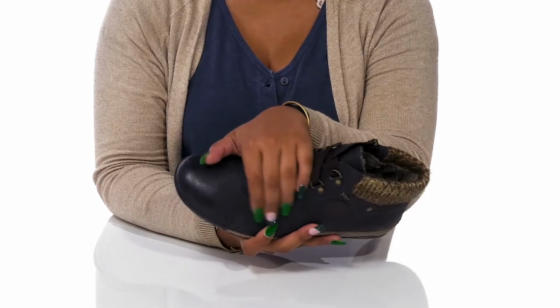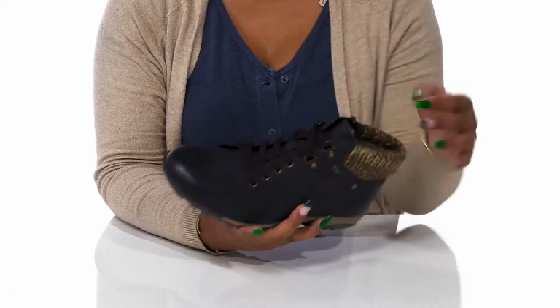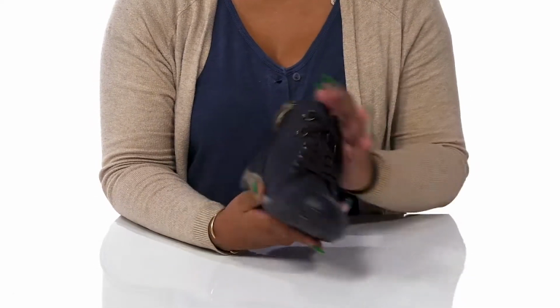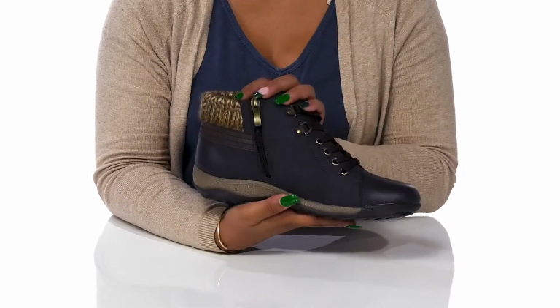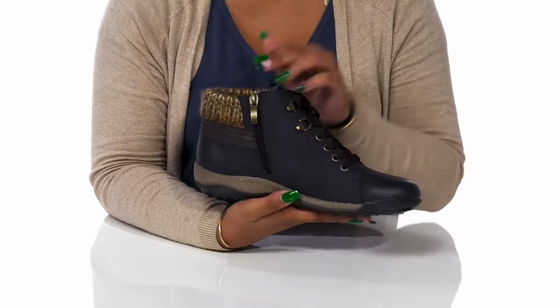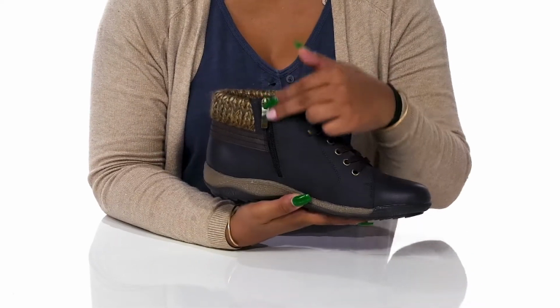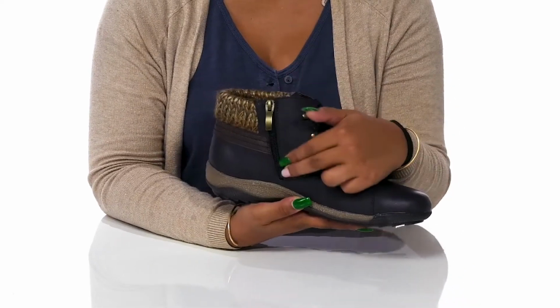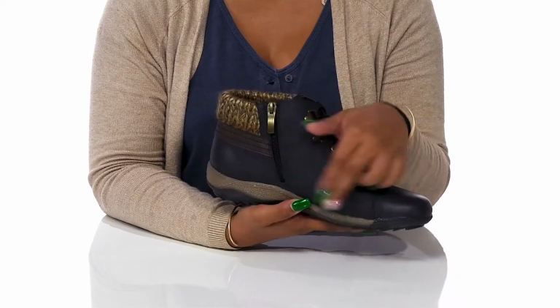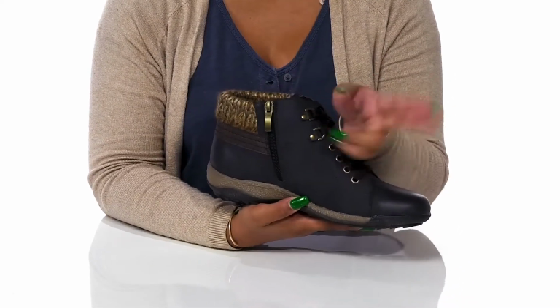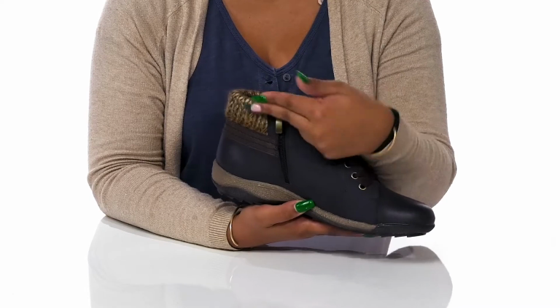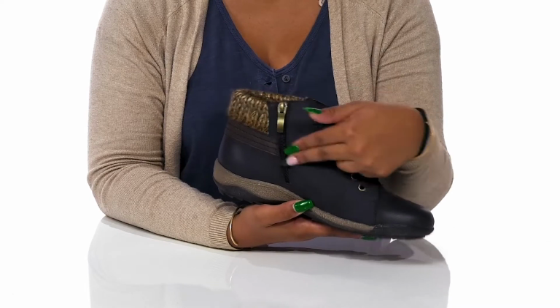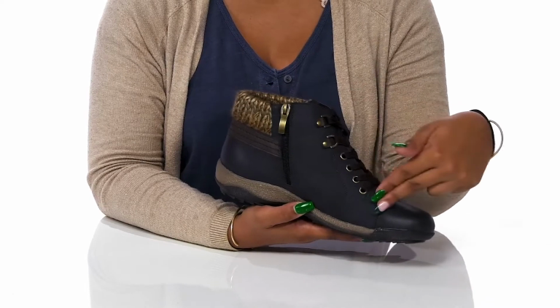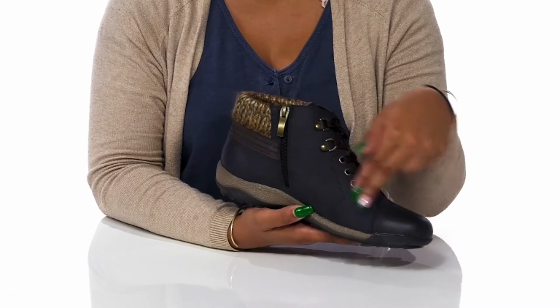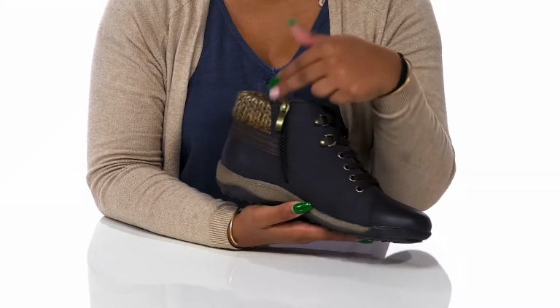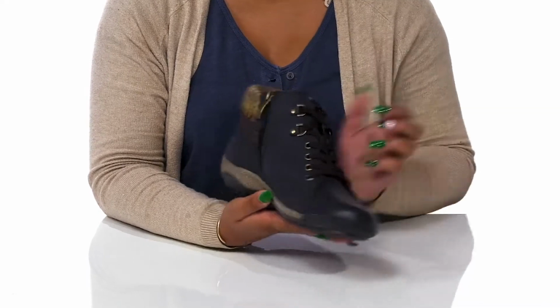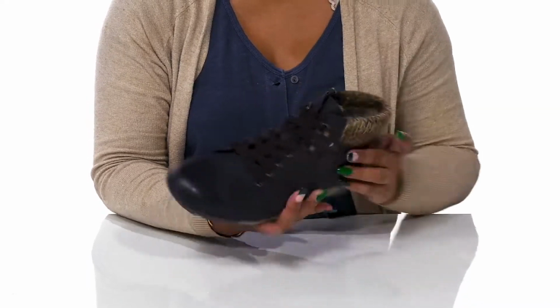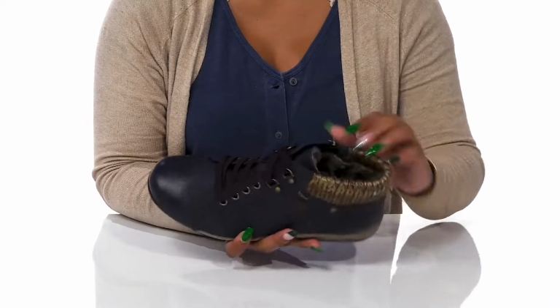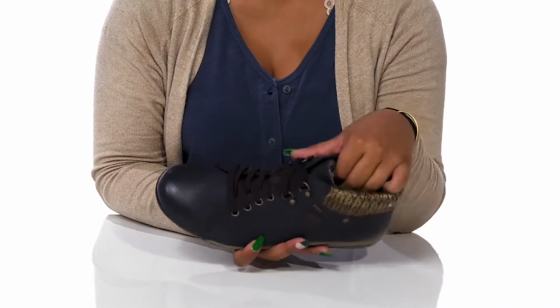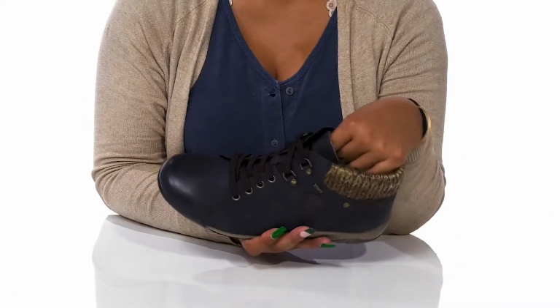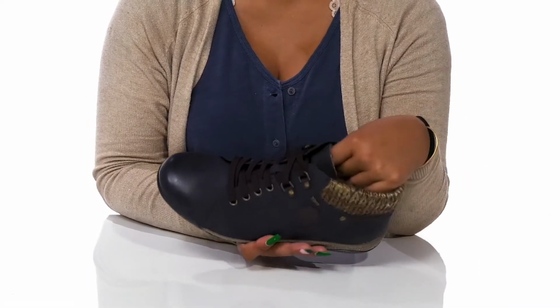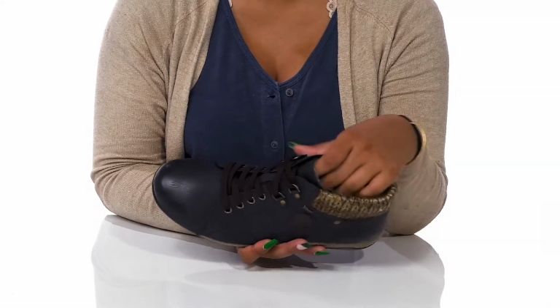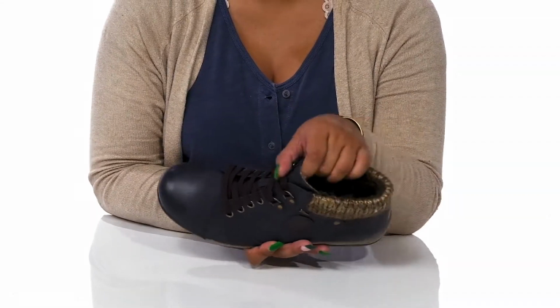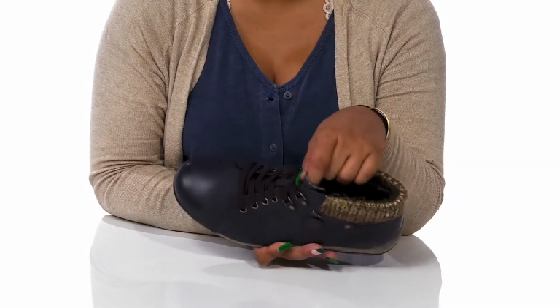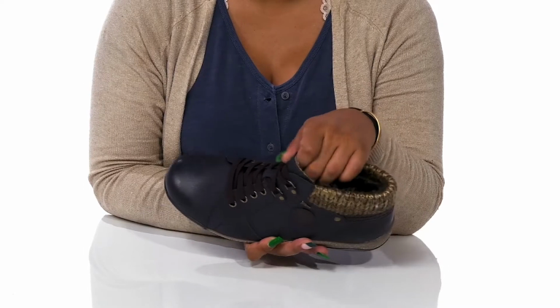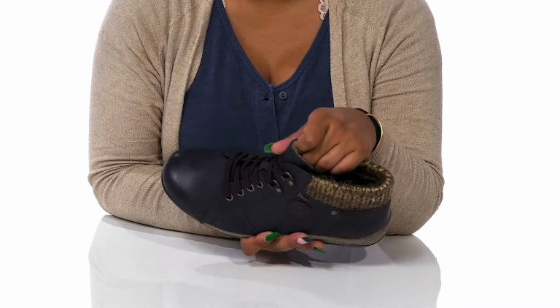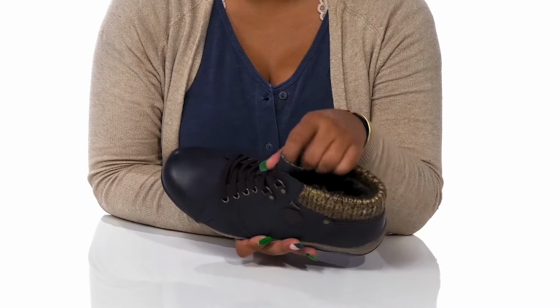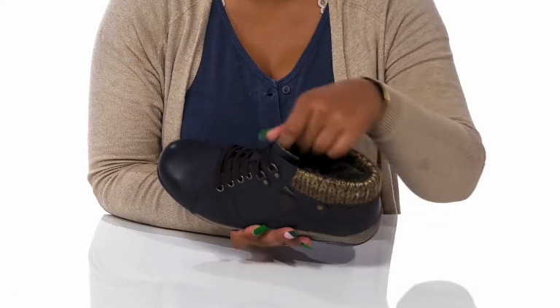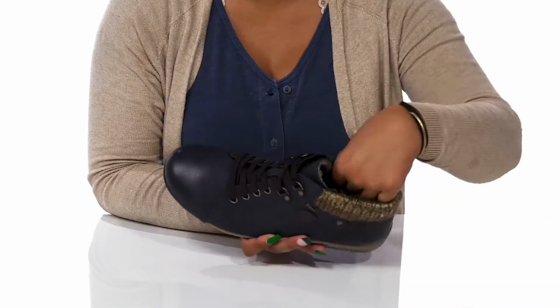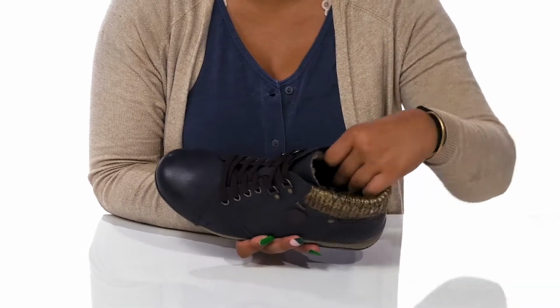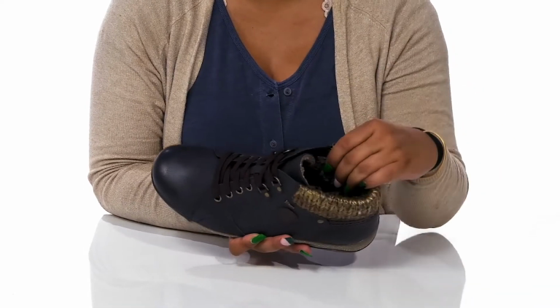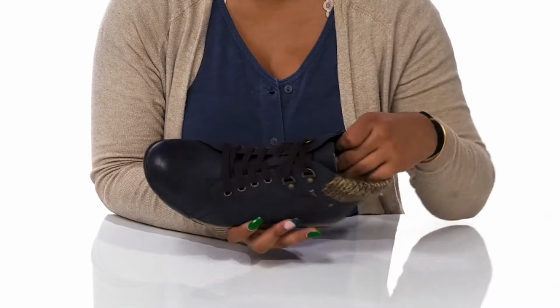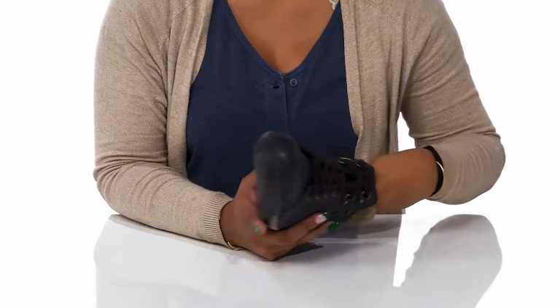You'll get a classic lace-up closure that'll give you a nice secure fit, while a beautiful zipper closure allows you easy access into or out of it. Inside, you'll find a super soft and cozy textile lining that is sure to keep you warm.